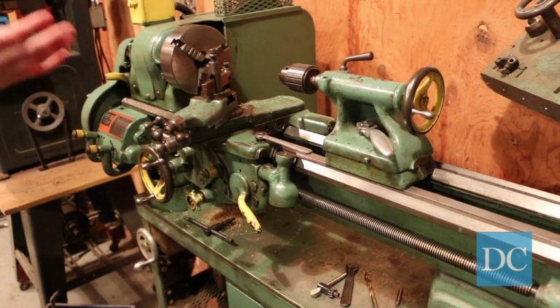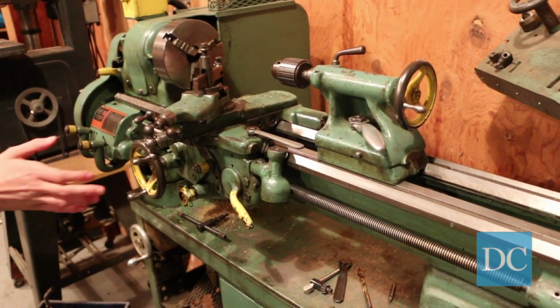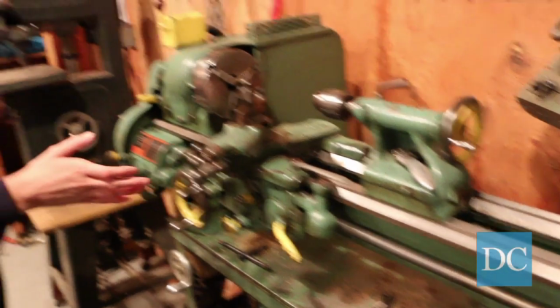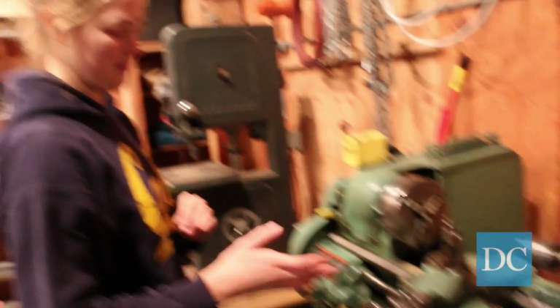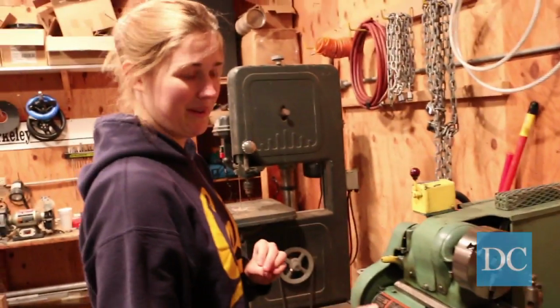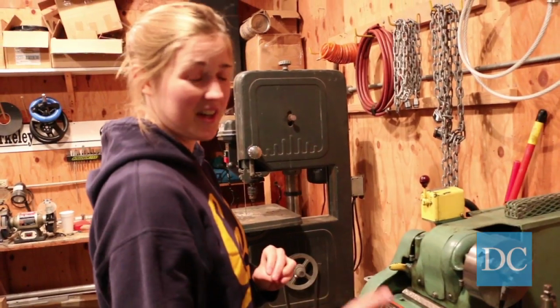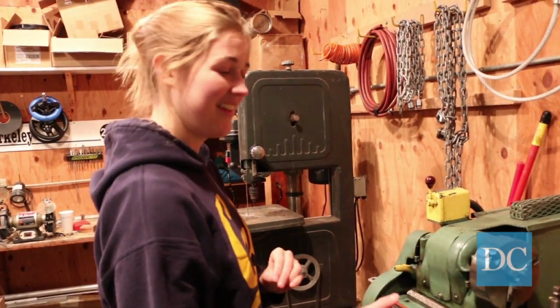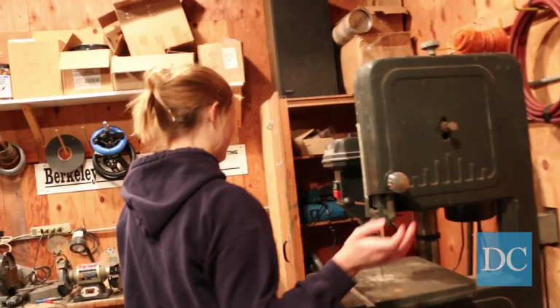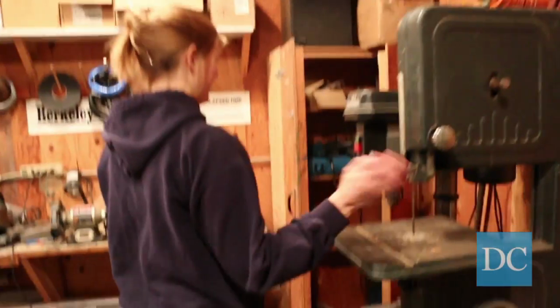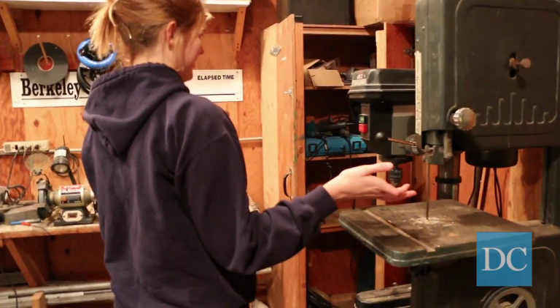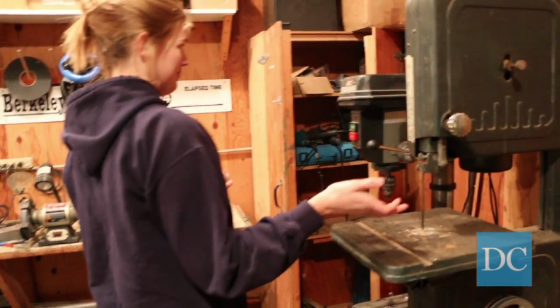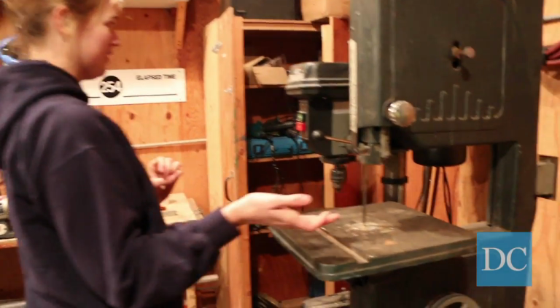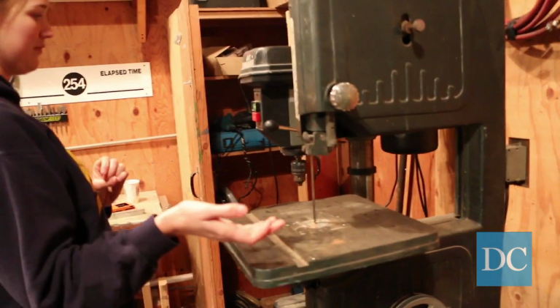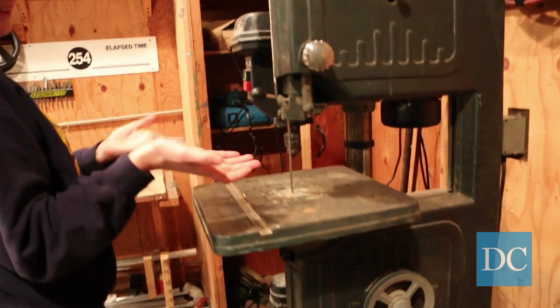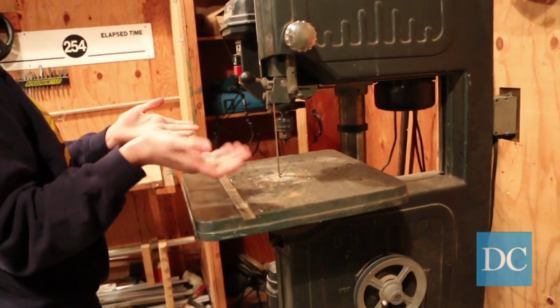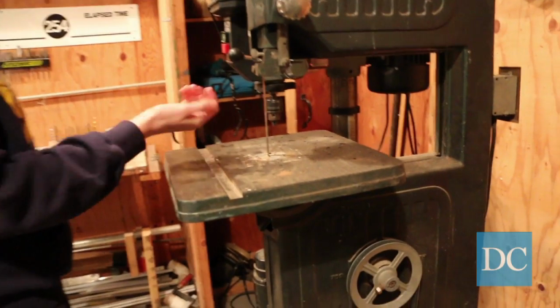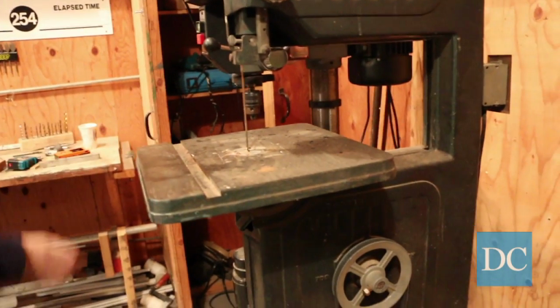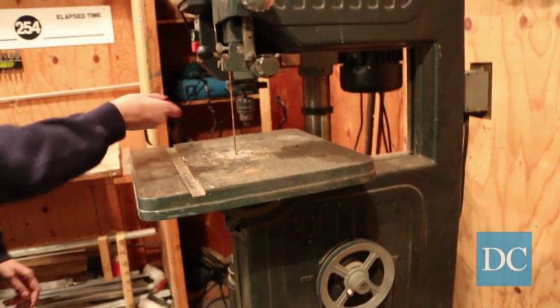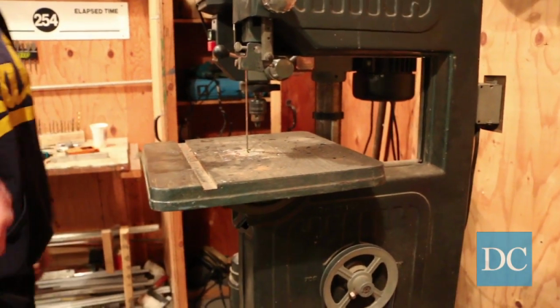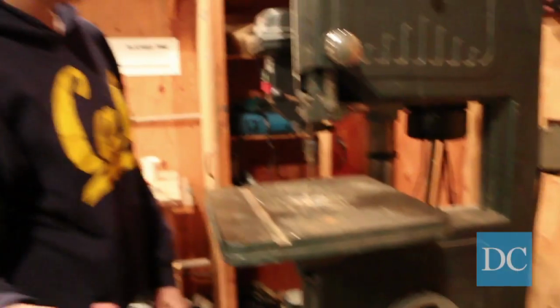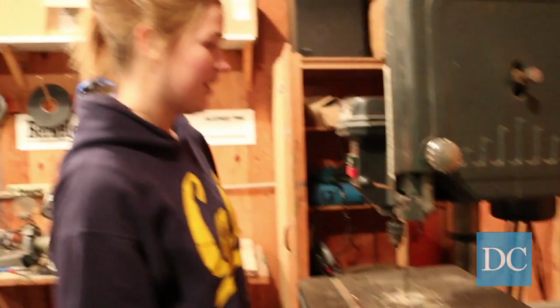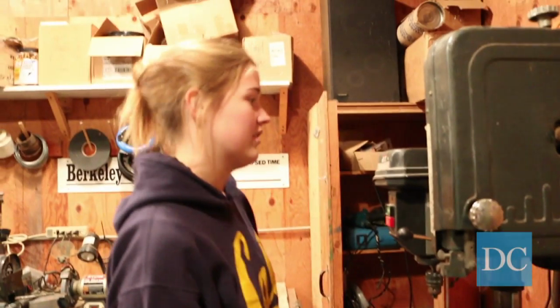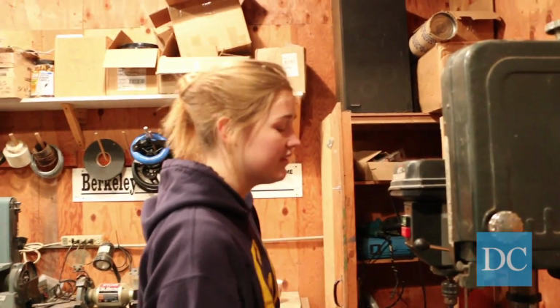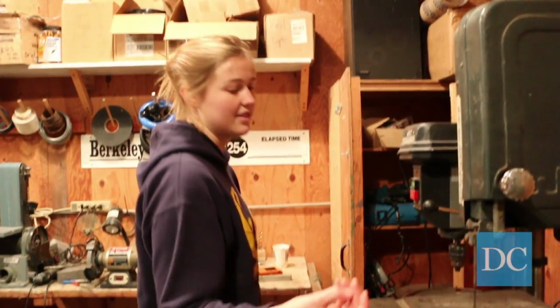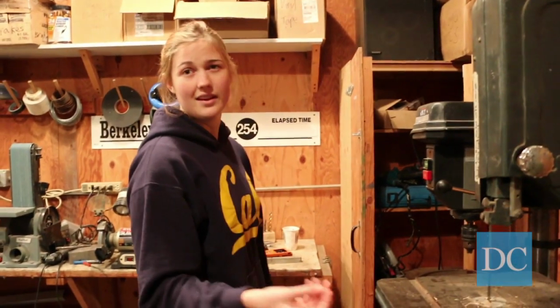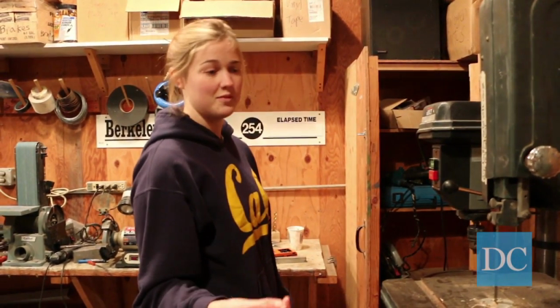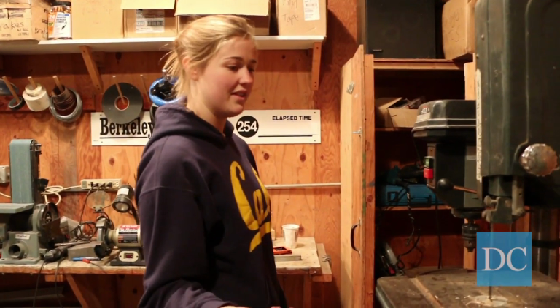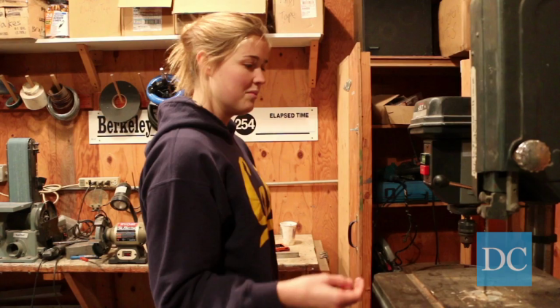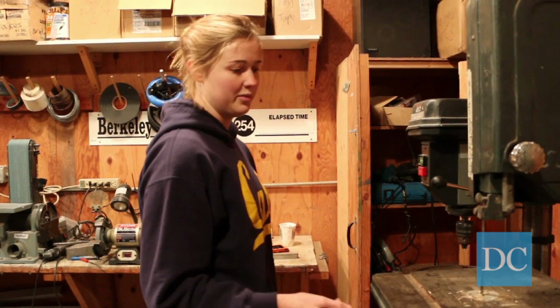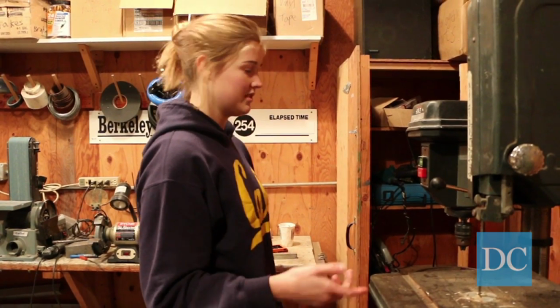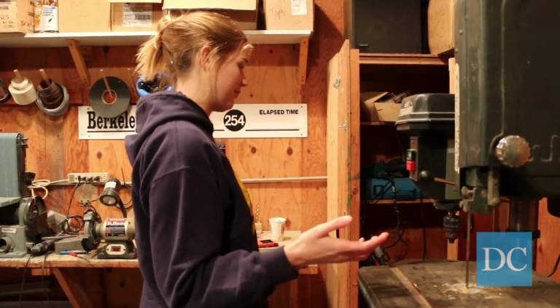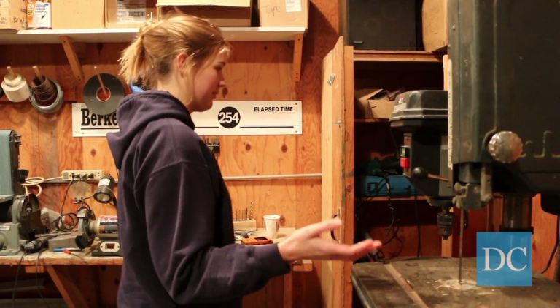I'm not going to turn it on because it's really obnoxious. We have a bandsaw, which is nice — mostly this is just for linear cuts. It can actually cut decently thick things, which is pretty nice, but mostly we just use it to chop these or something.